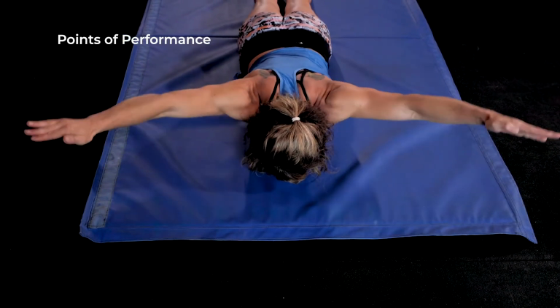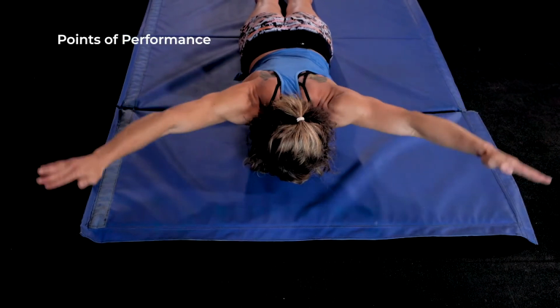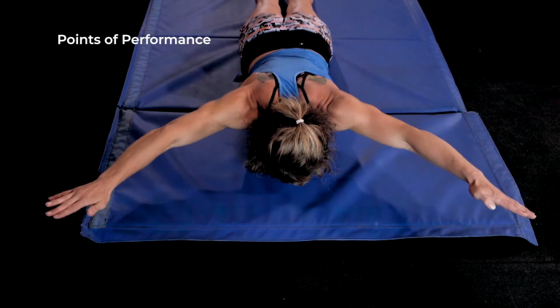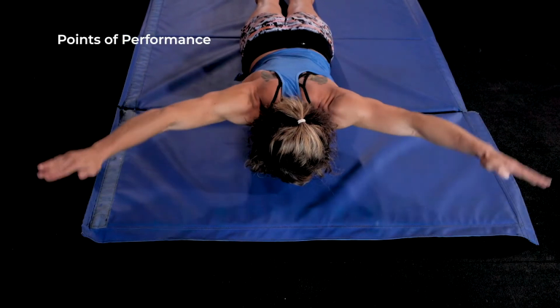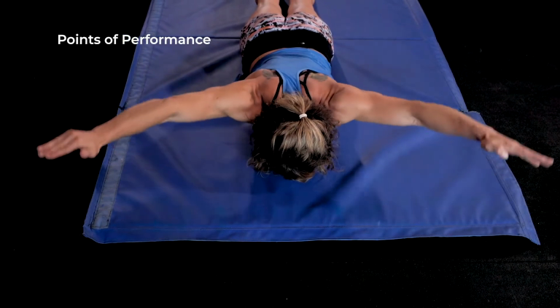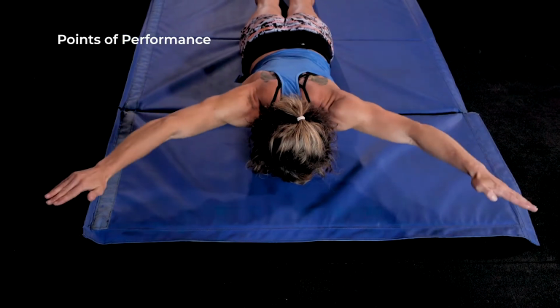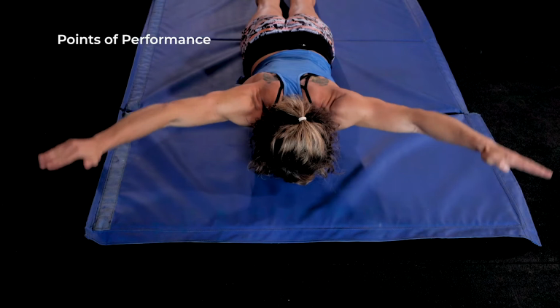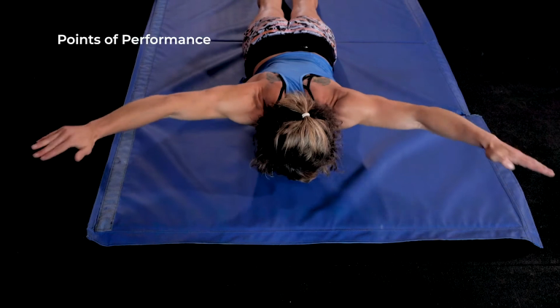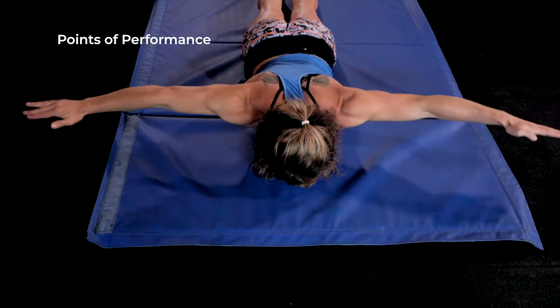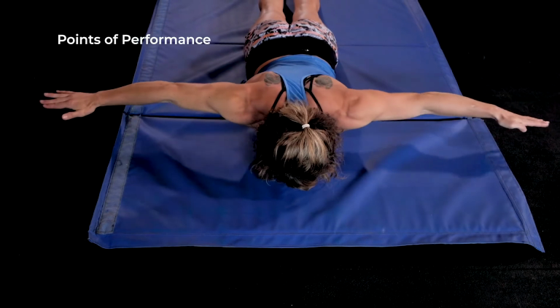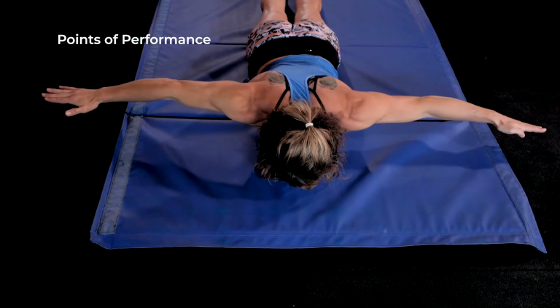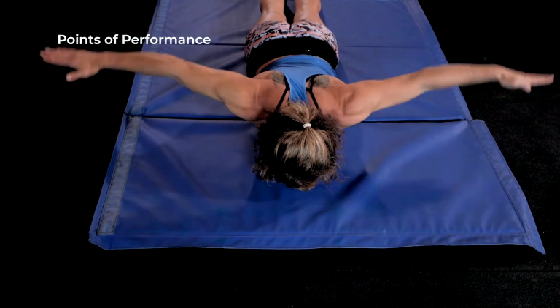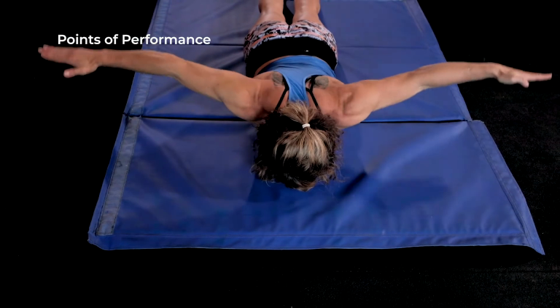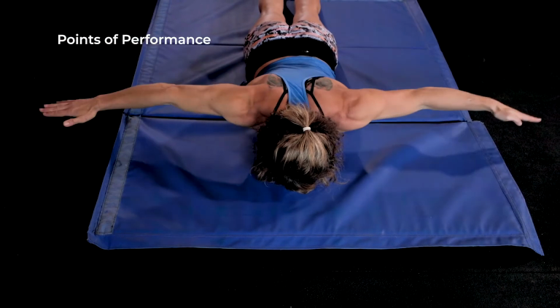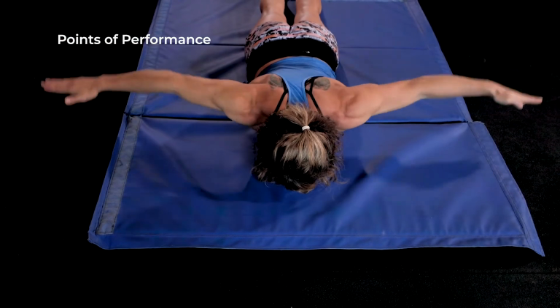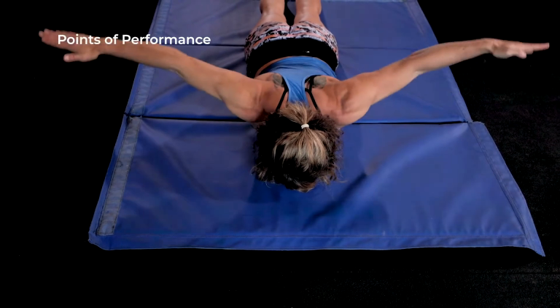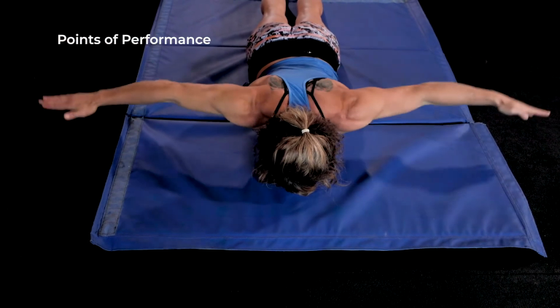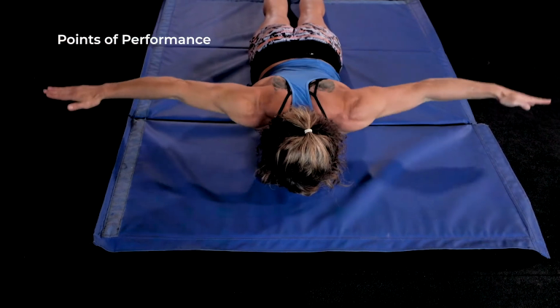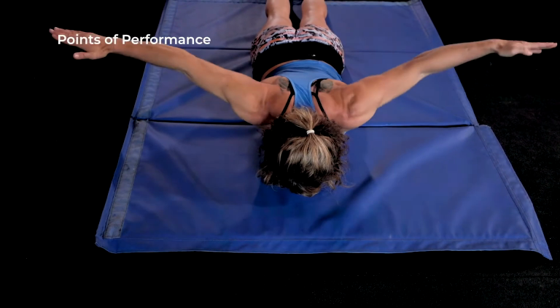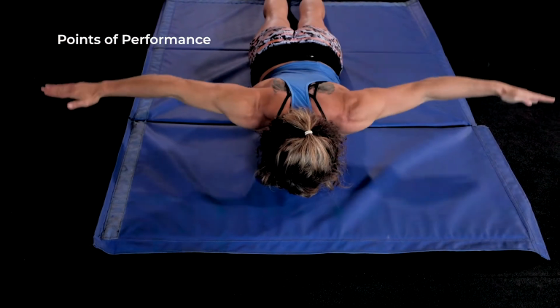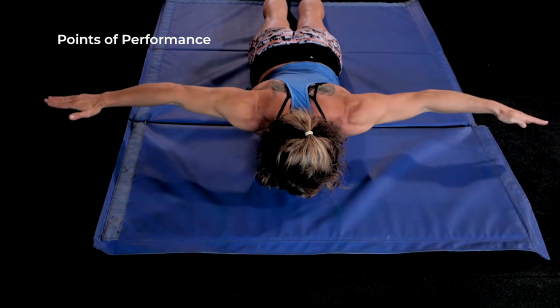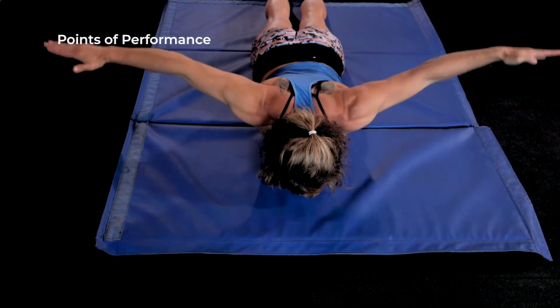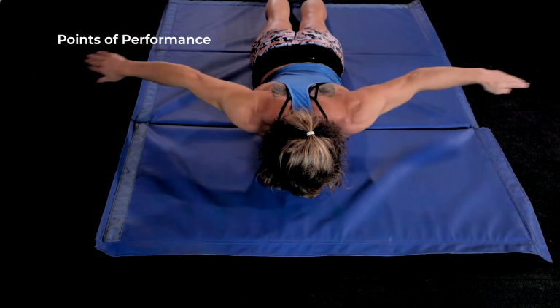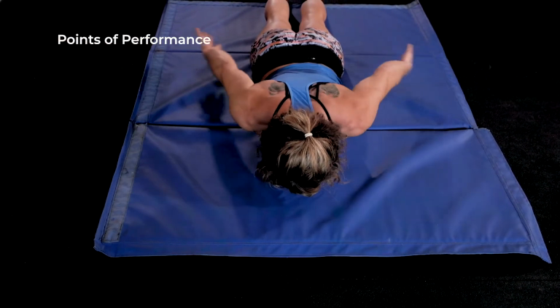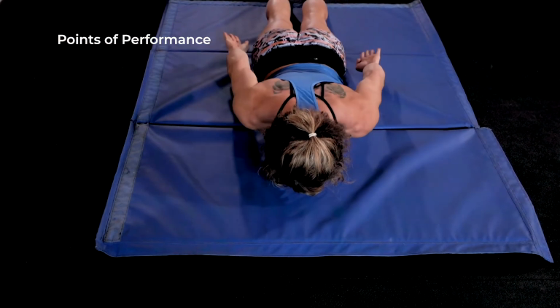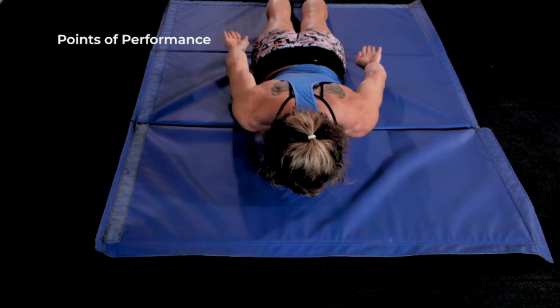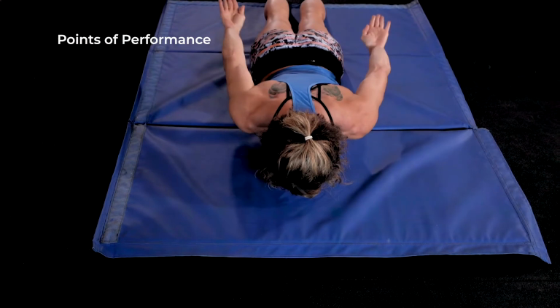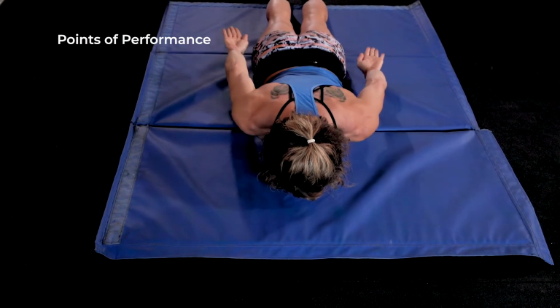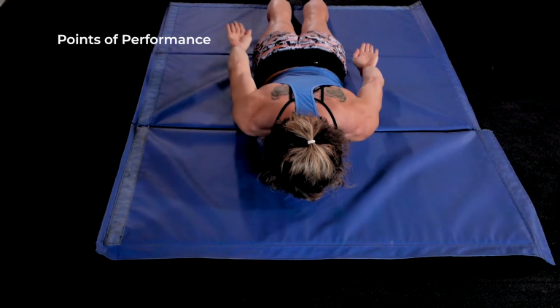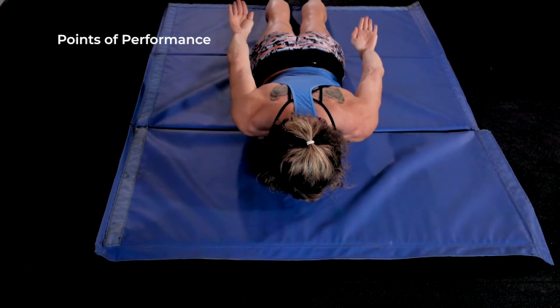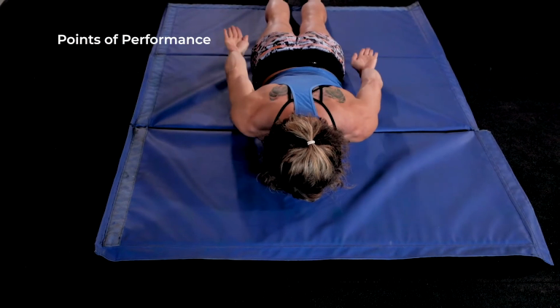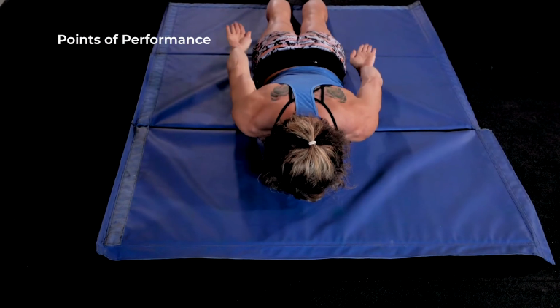Points of performance. For the Y's and I's, thumbs point towards the ceiling. For the T's, palms face the floor. For the A's, palms face the ceiling.